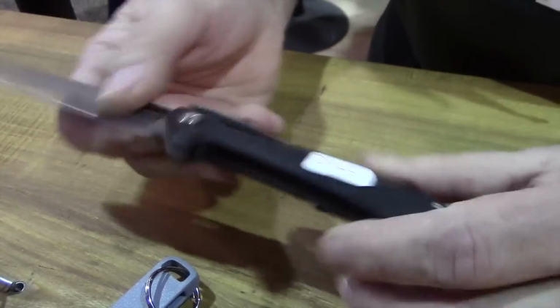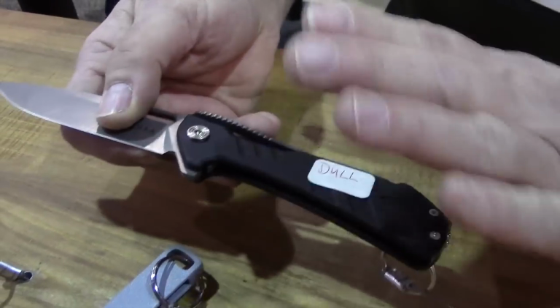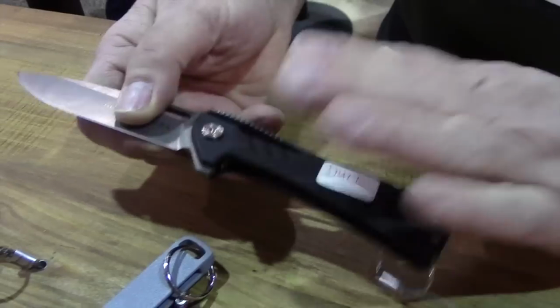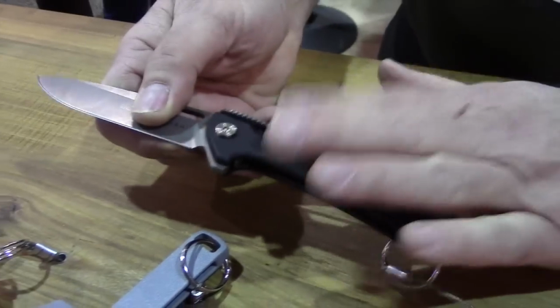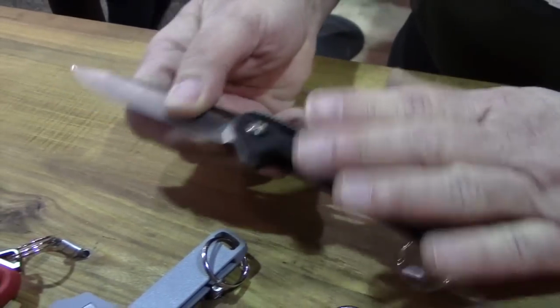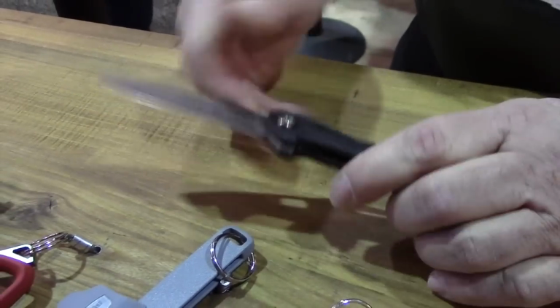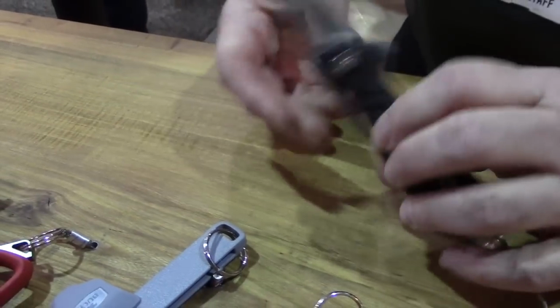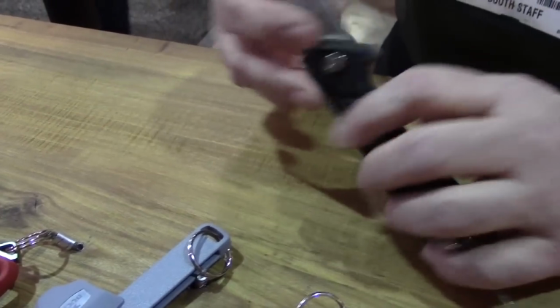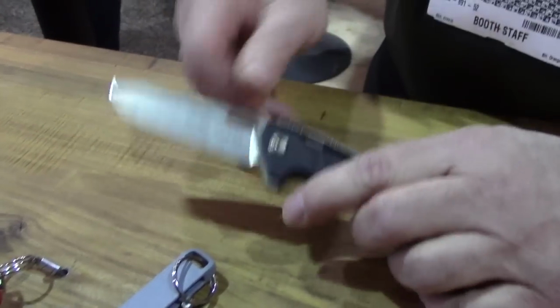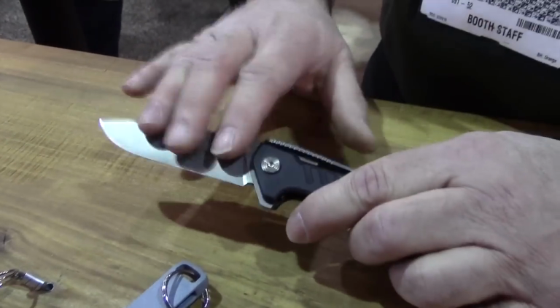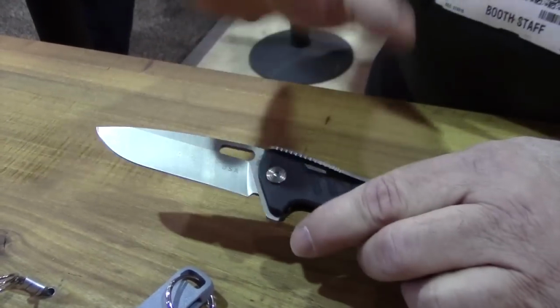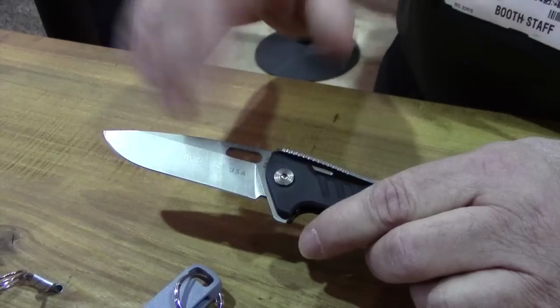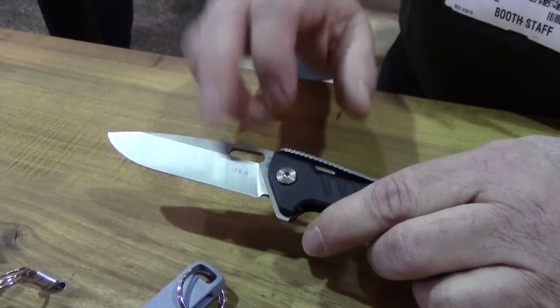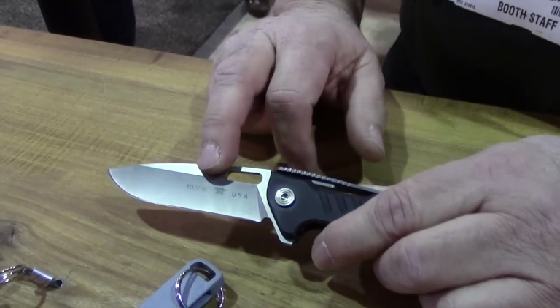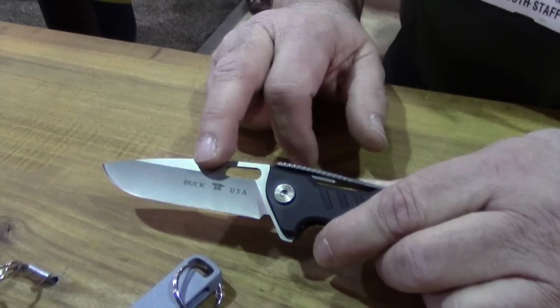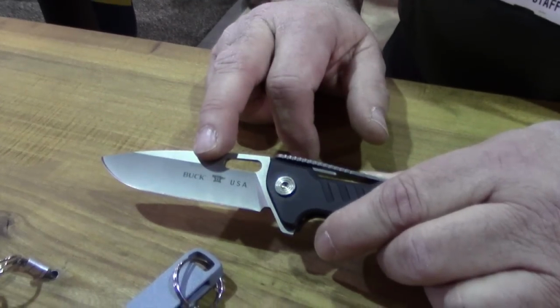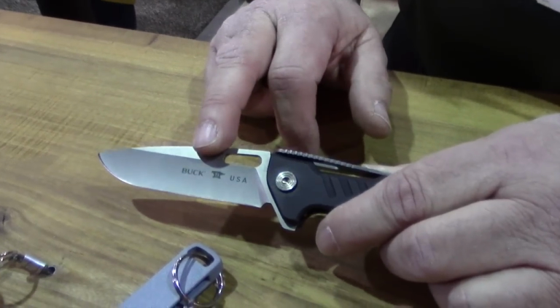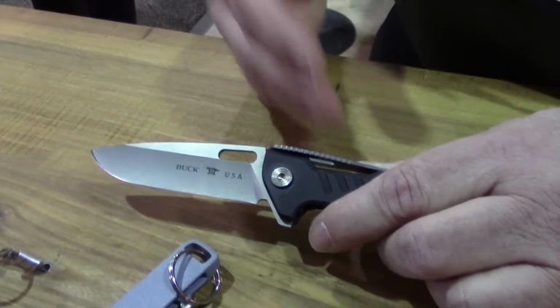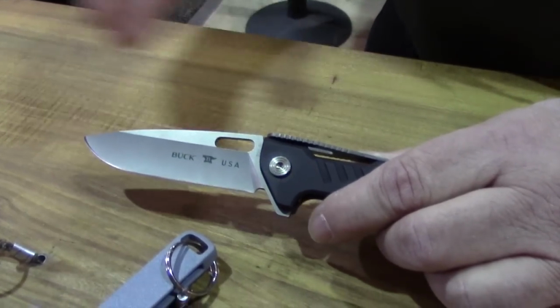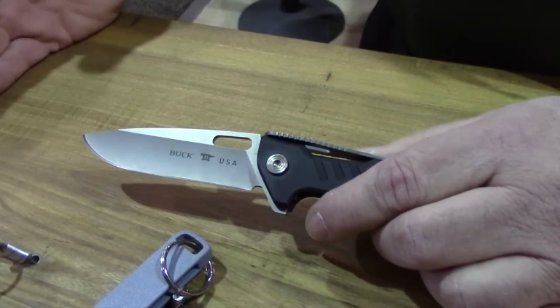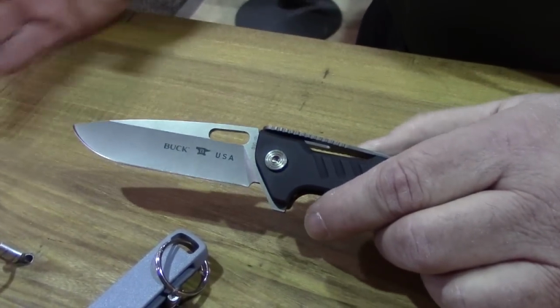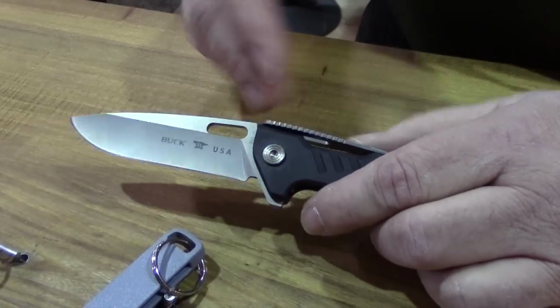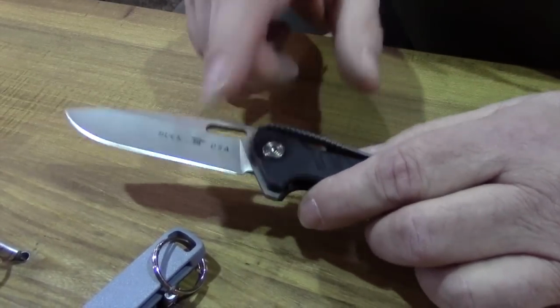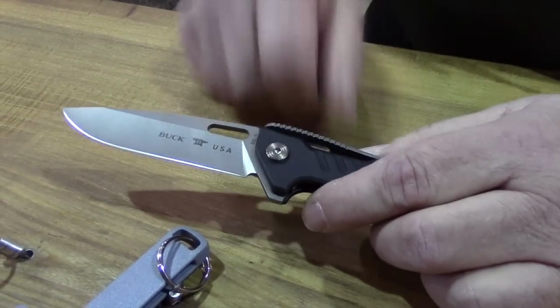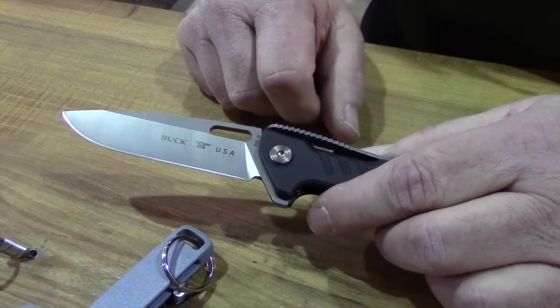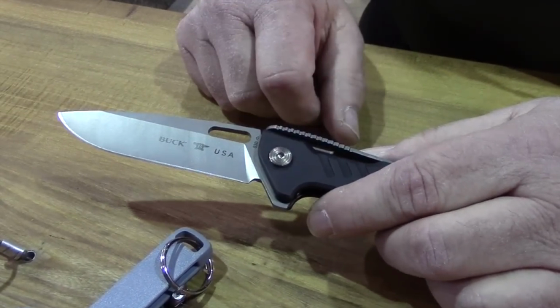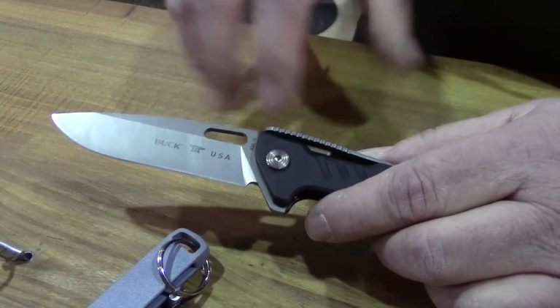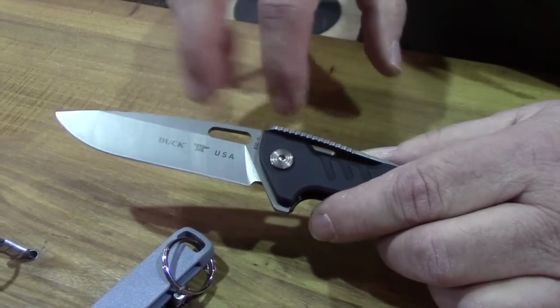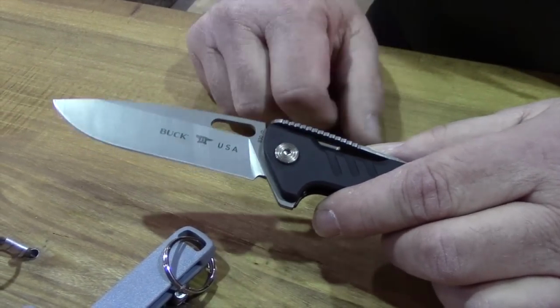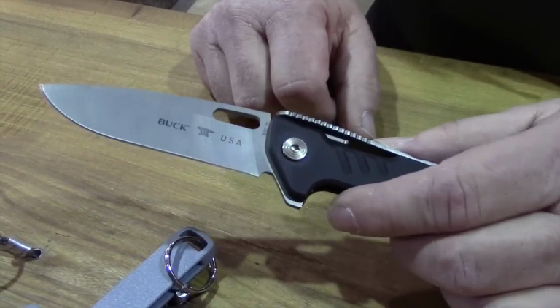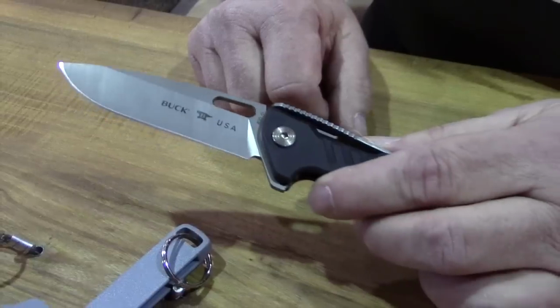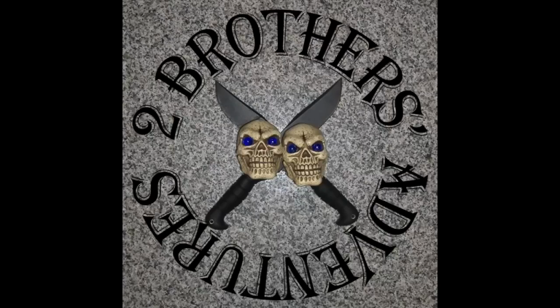The blade on this — I forgot to mention — is 154CM, so high-end steel. The MSRP on this is right around $150.